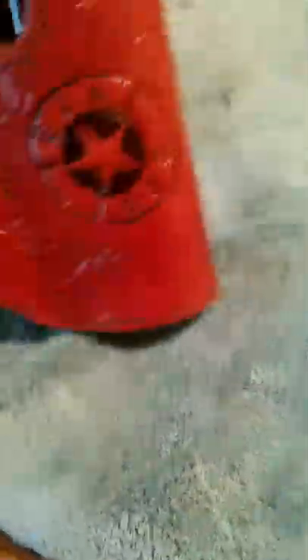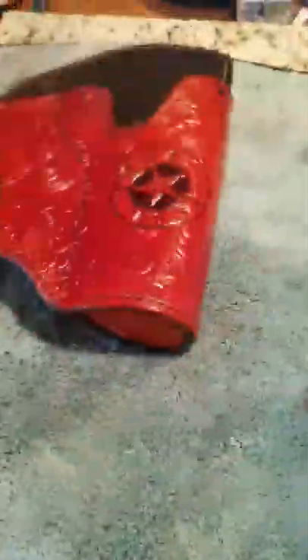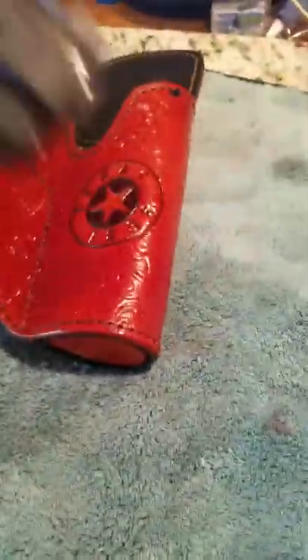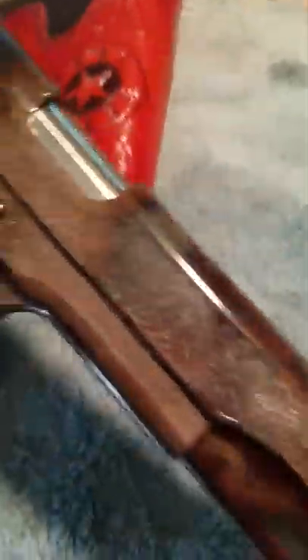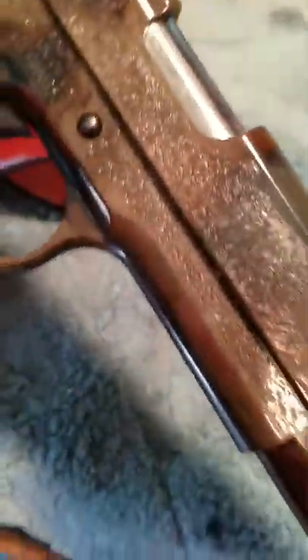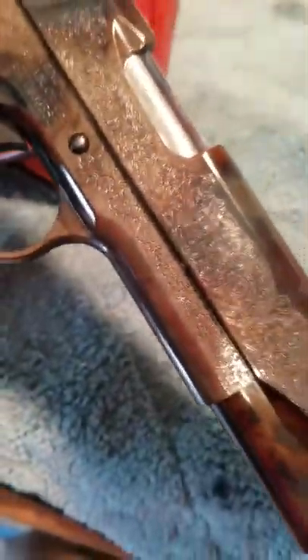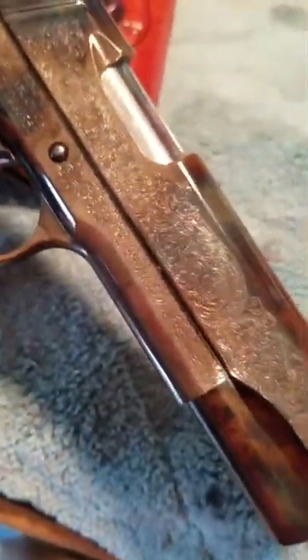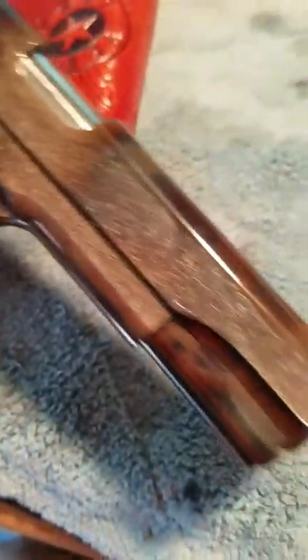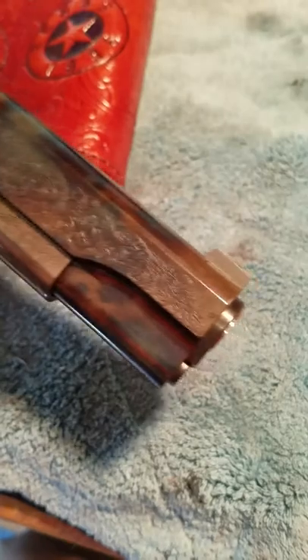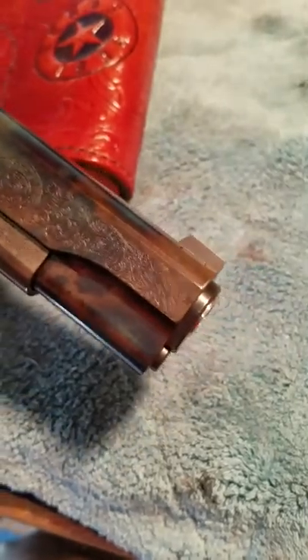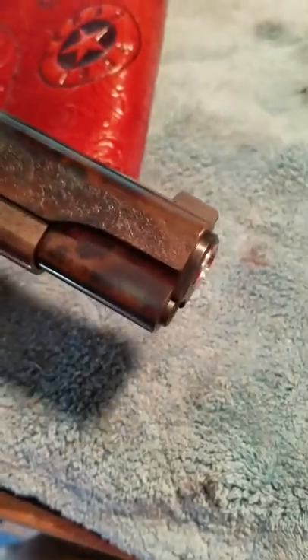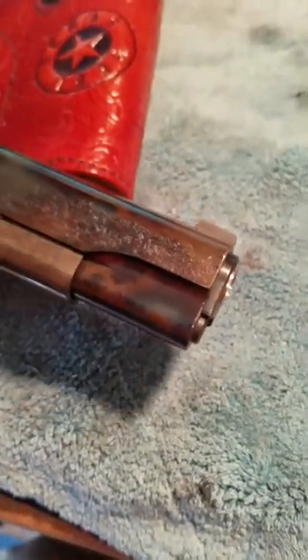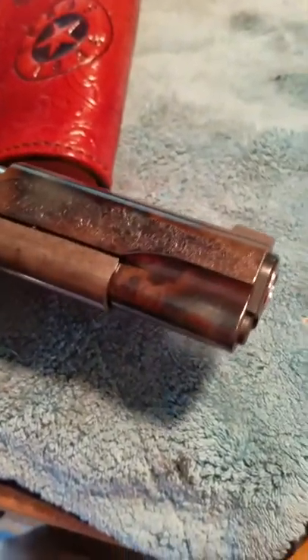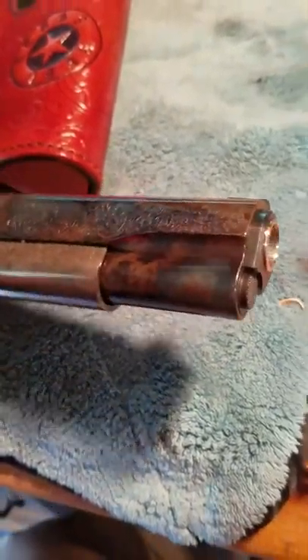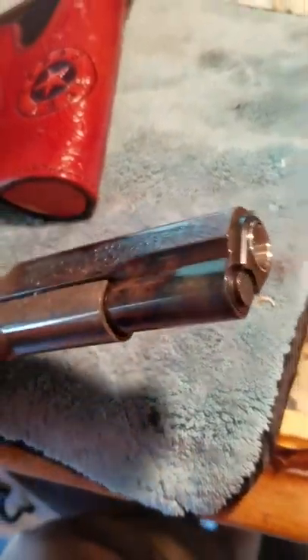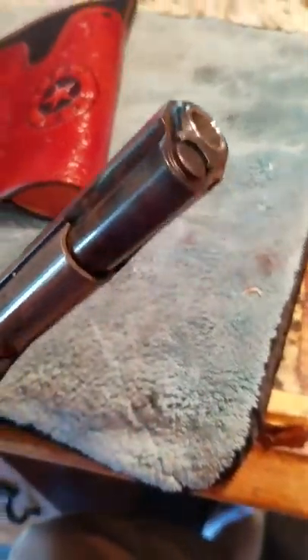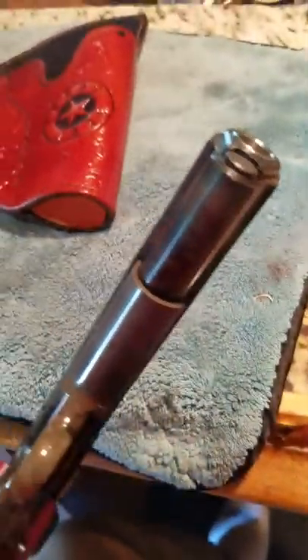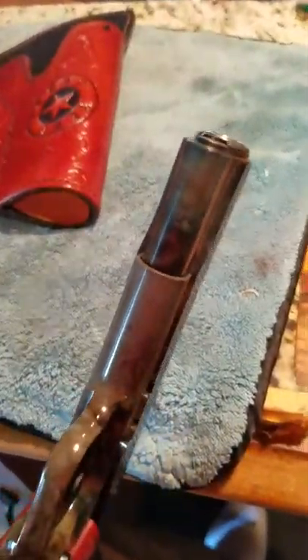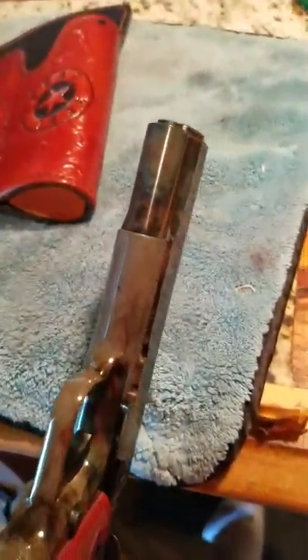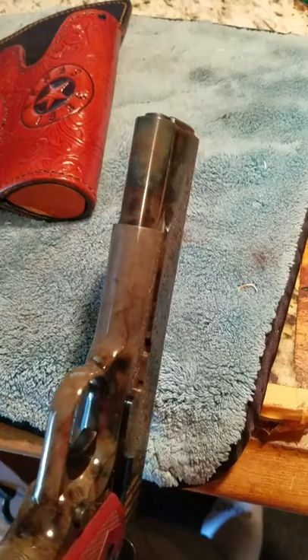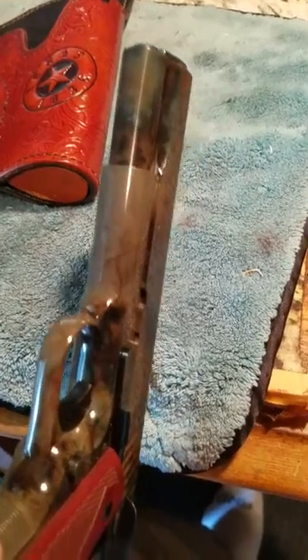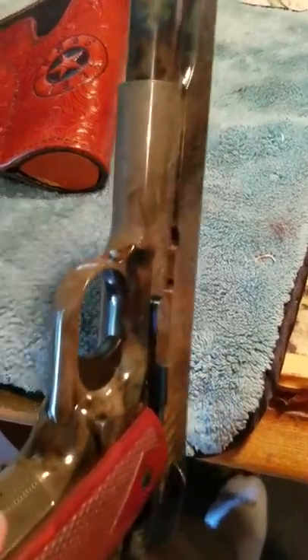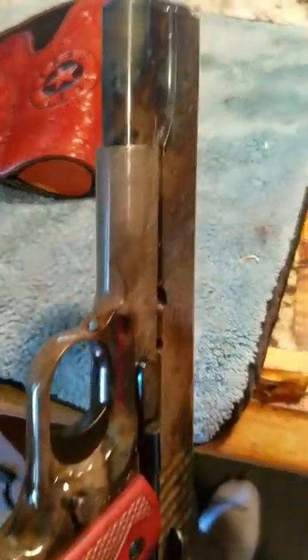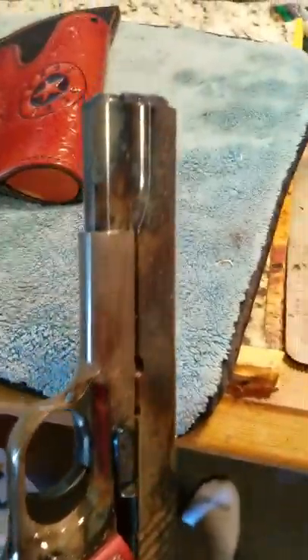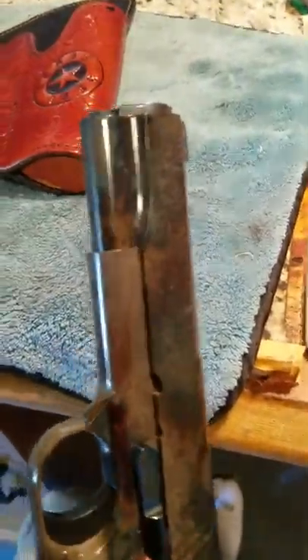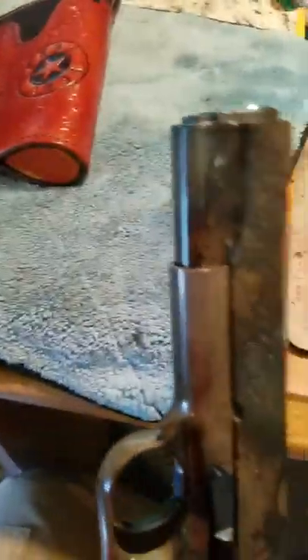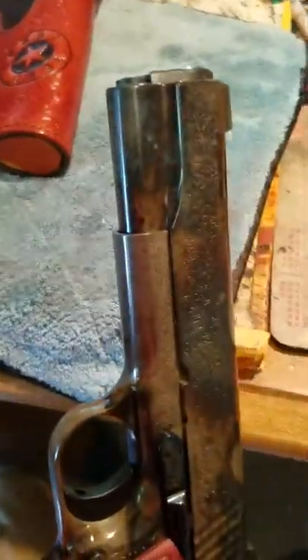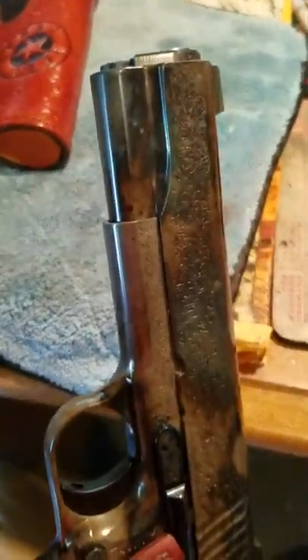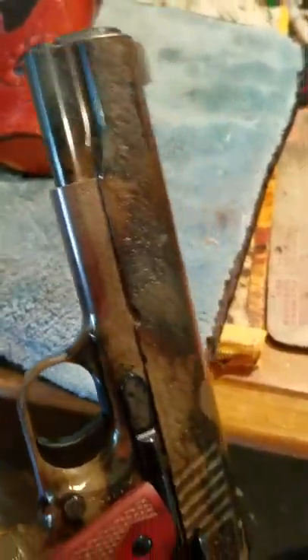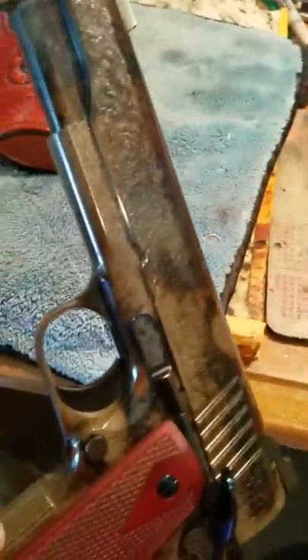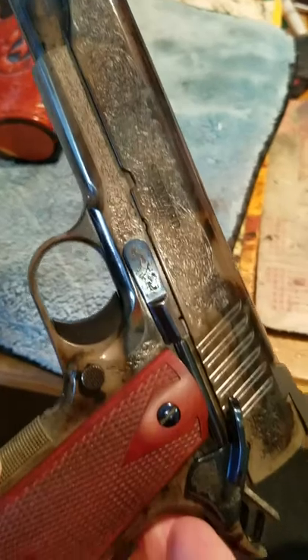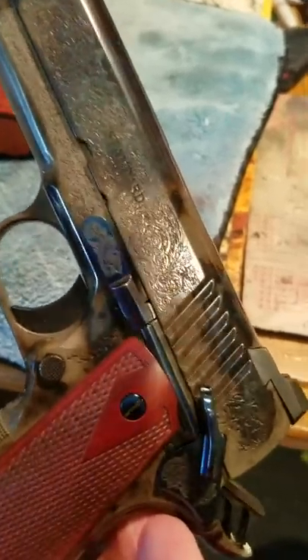Here we go — check out that pistol, it's beautiful. This is worth the money. These things aren't cheap, but they are gorgeous.